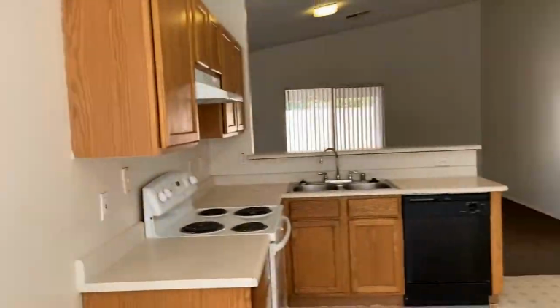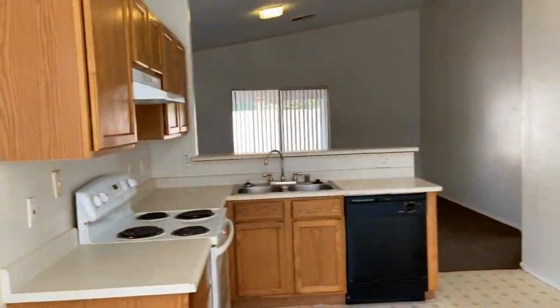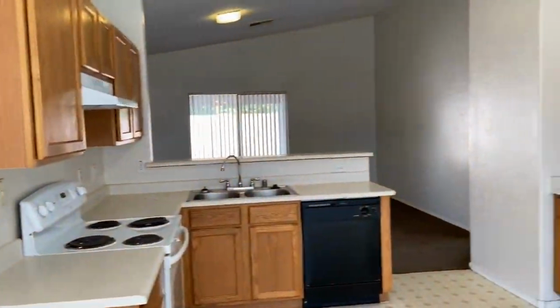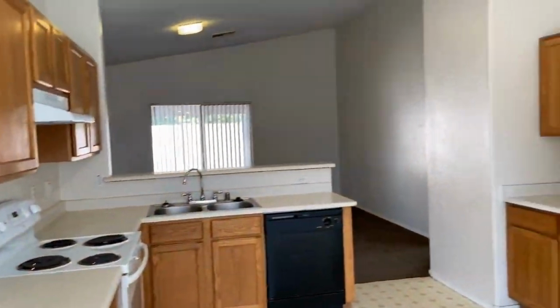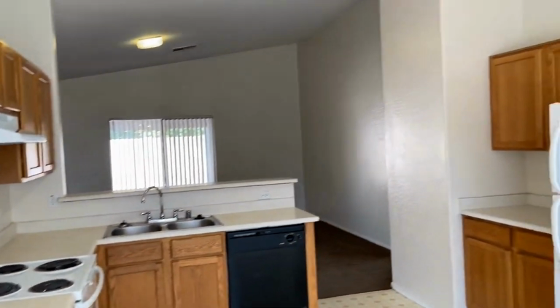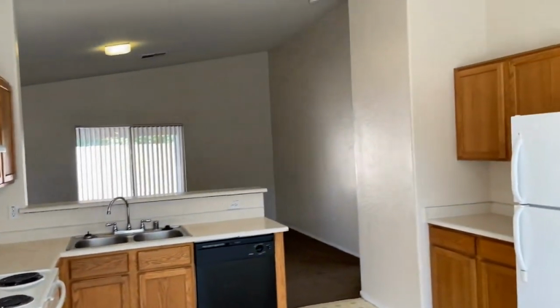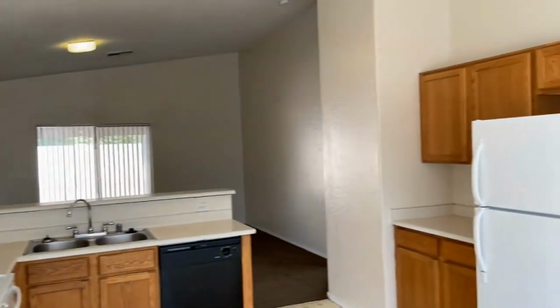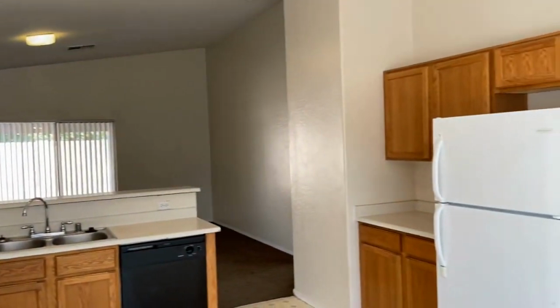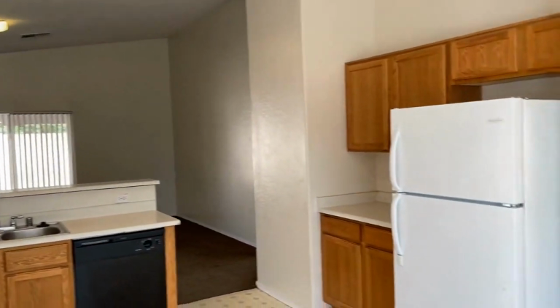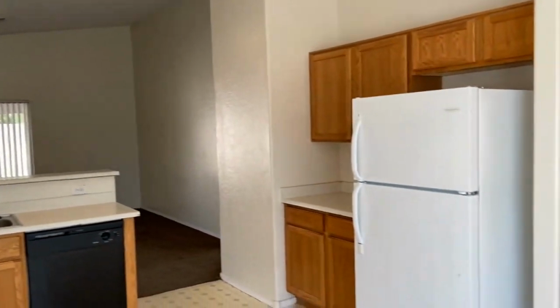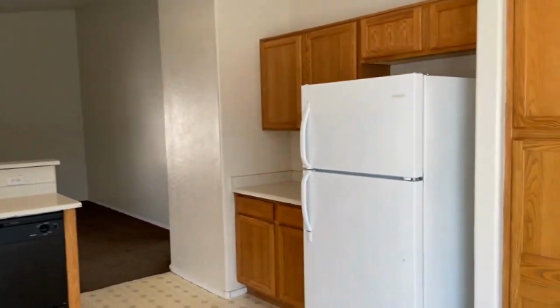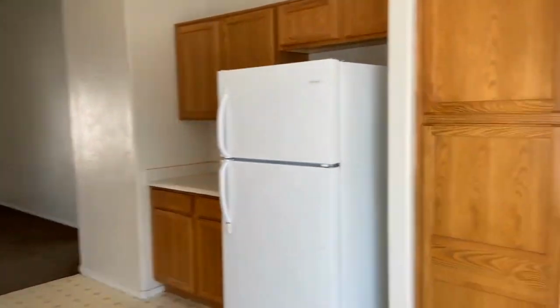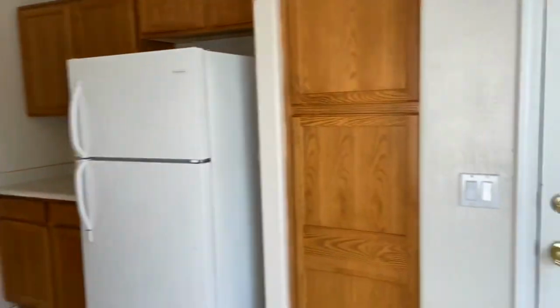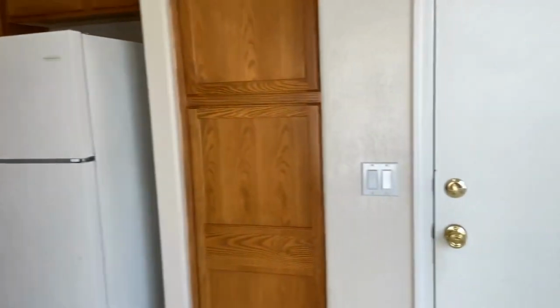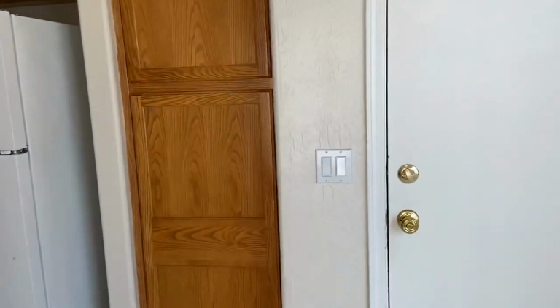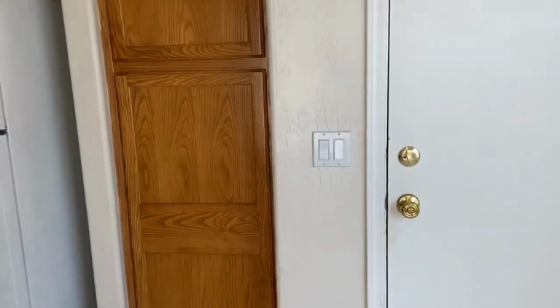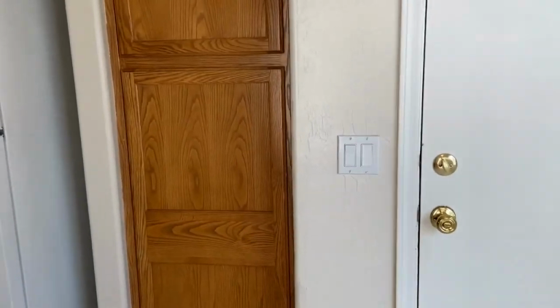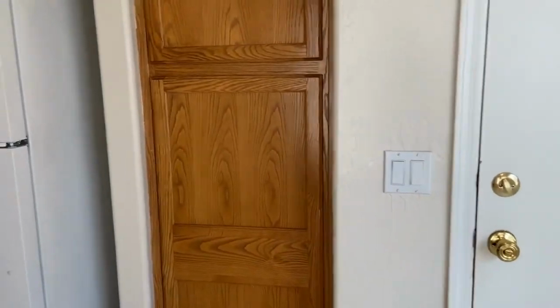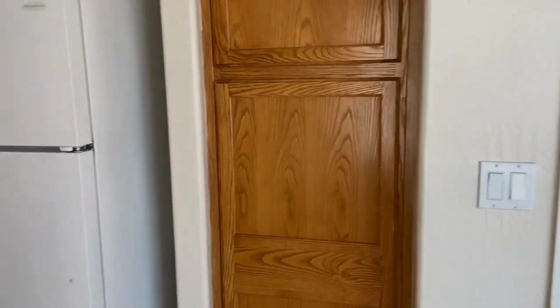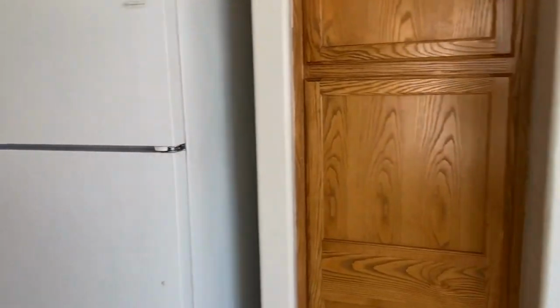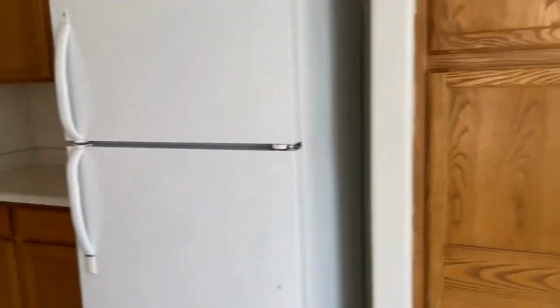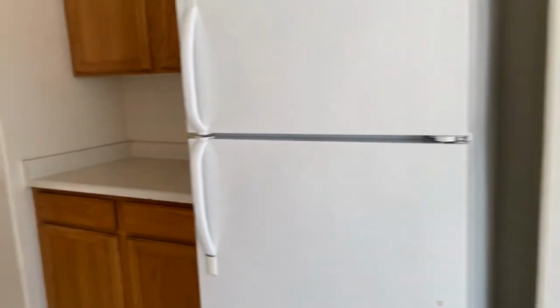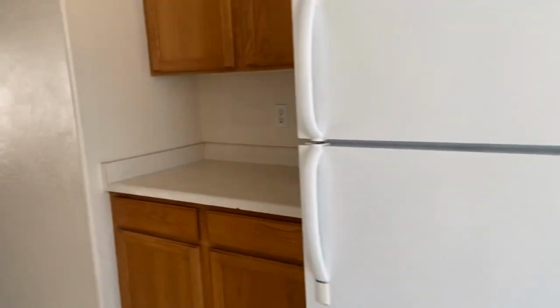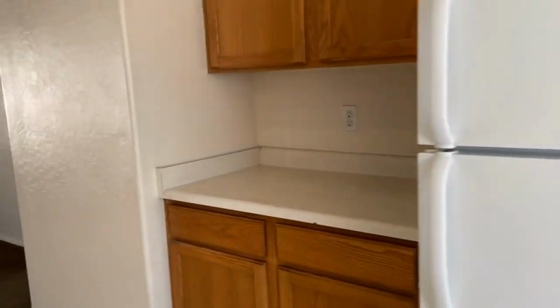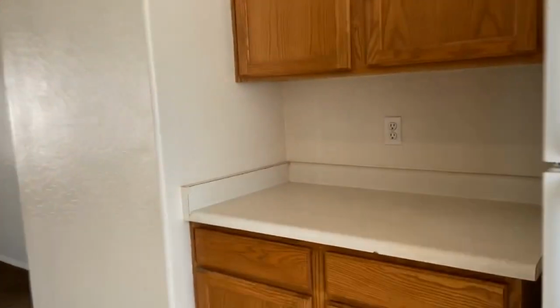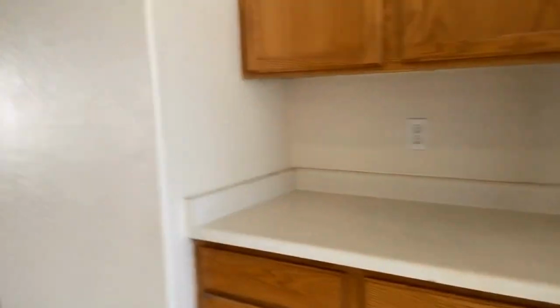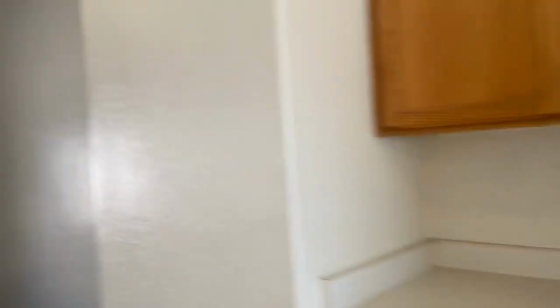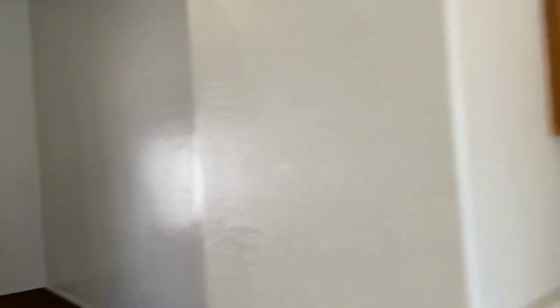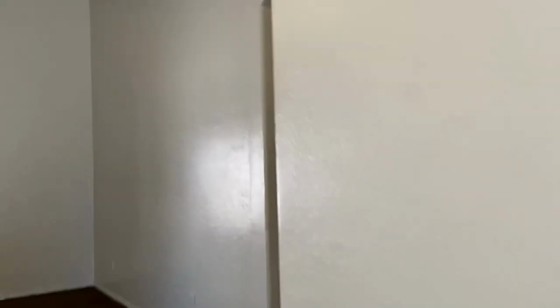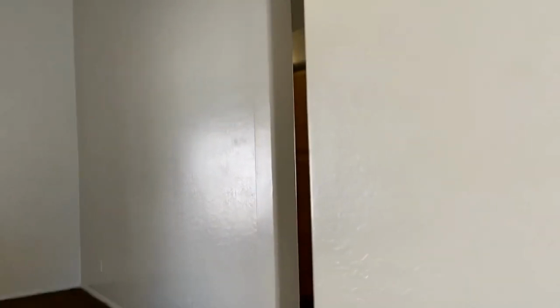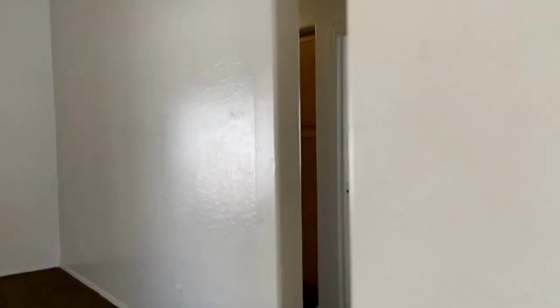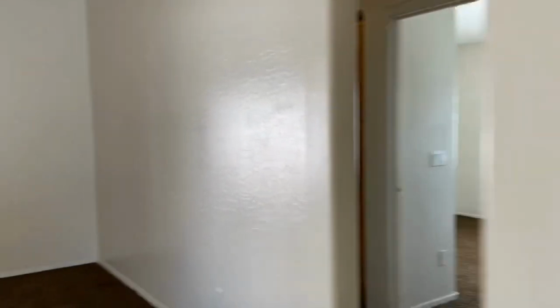Let's take a look from behind here. There's our access to the garage. We also have a pantry and extra cabinet space. Perfect little kitchen.